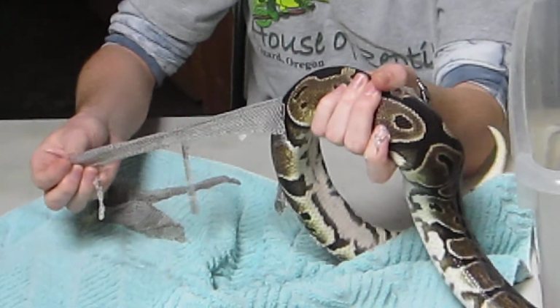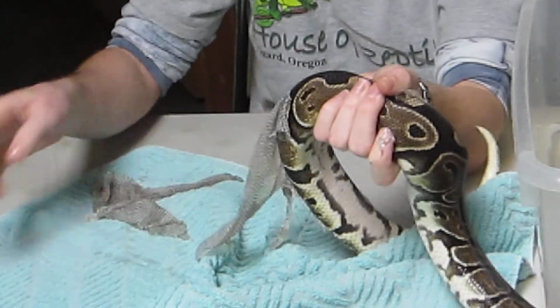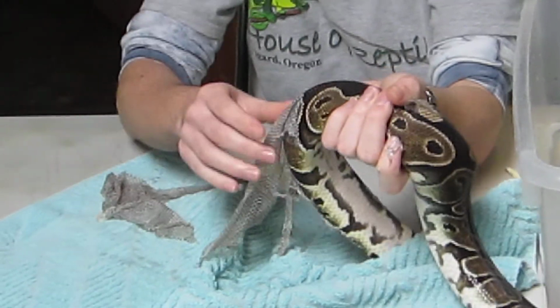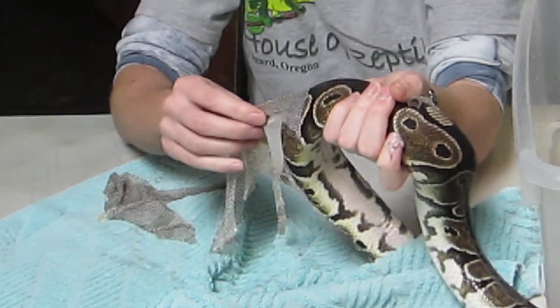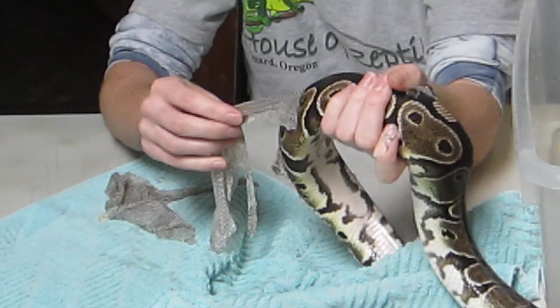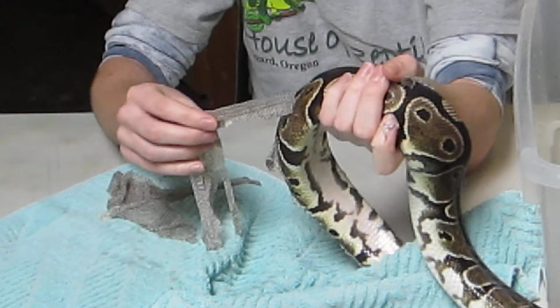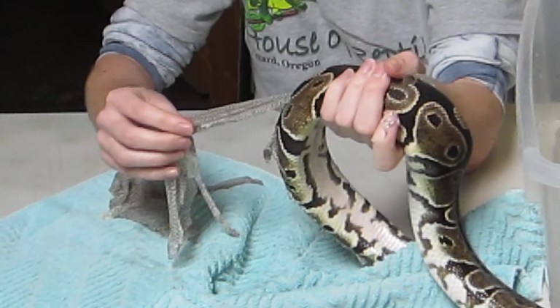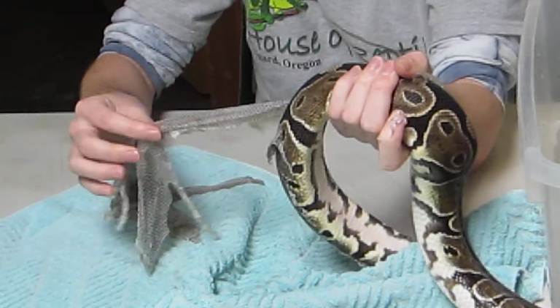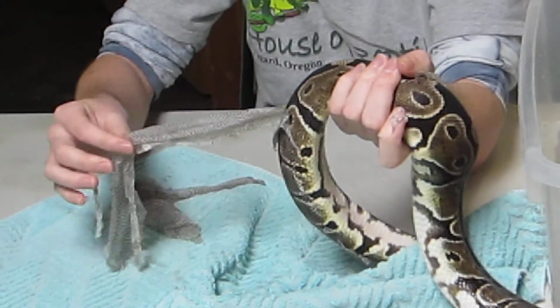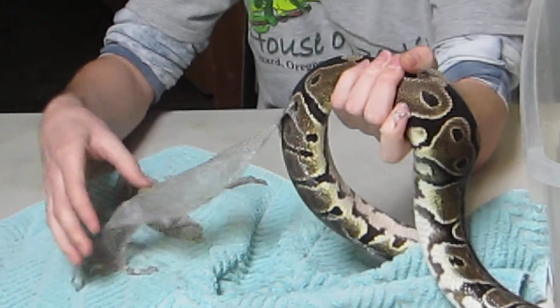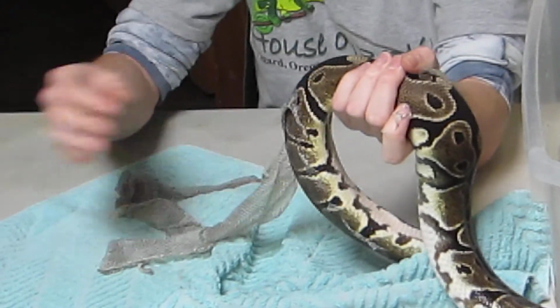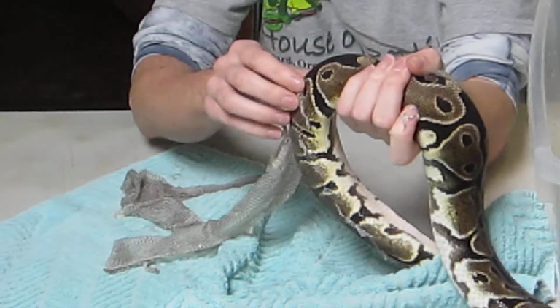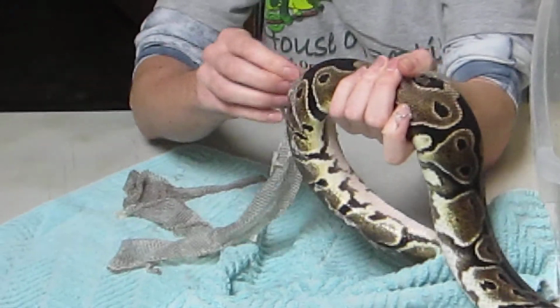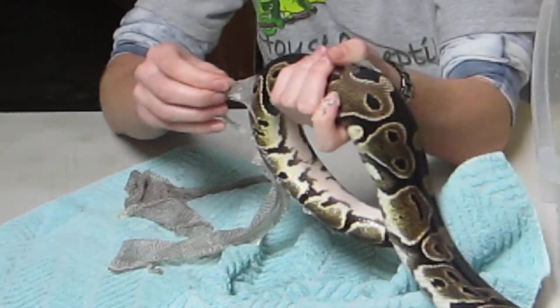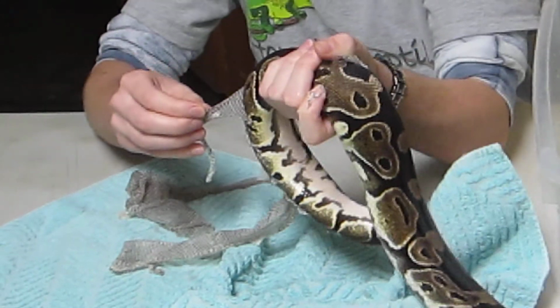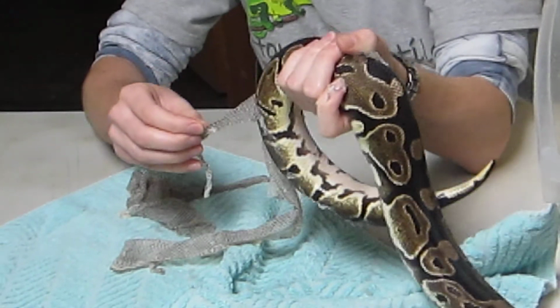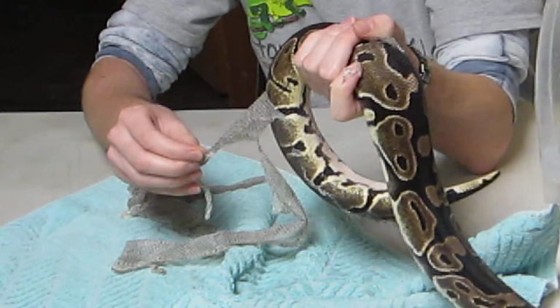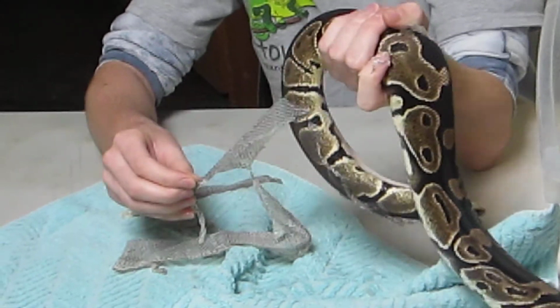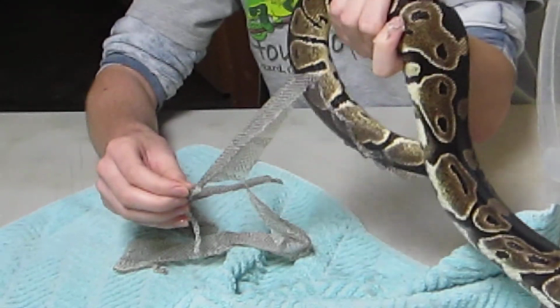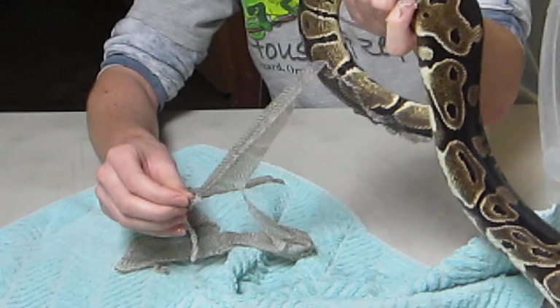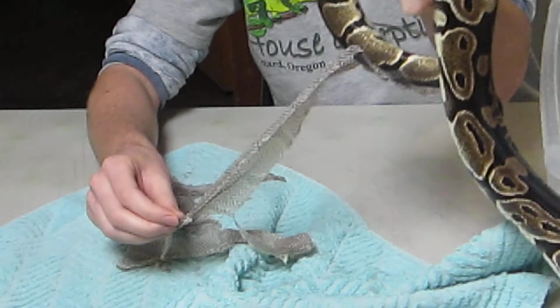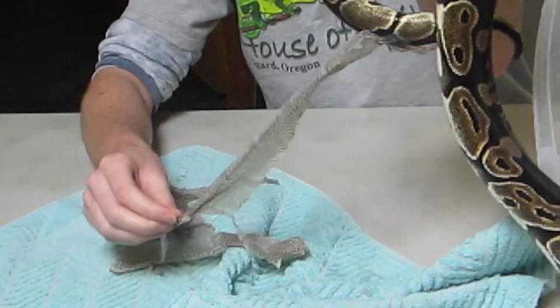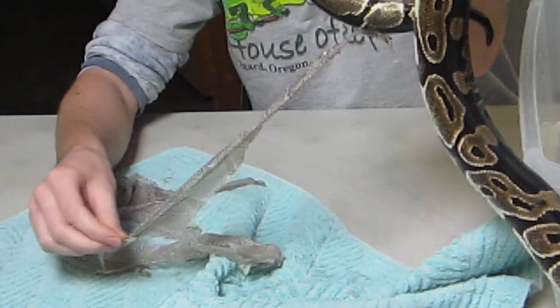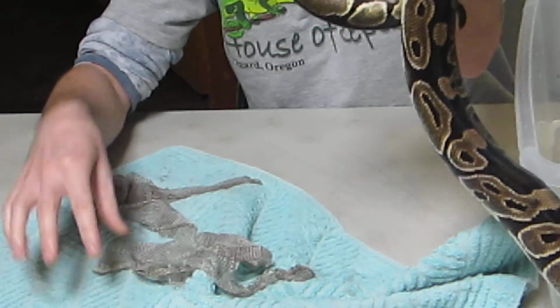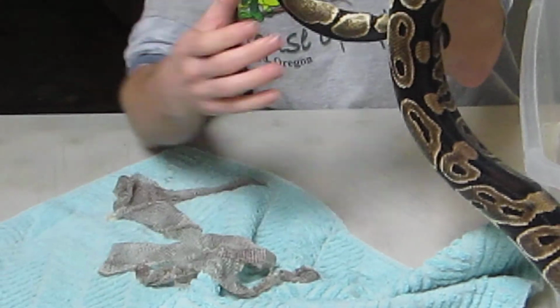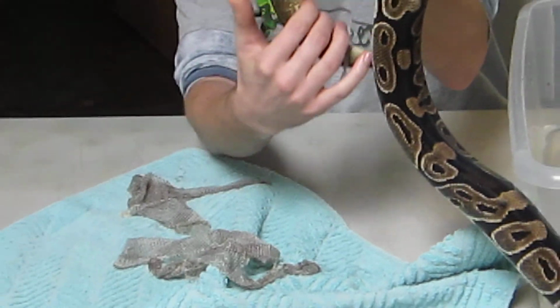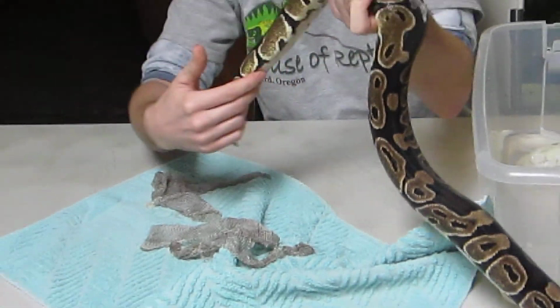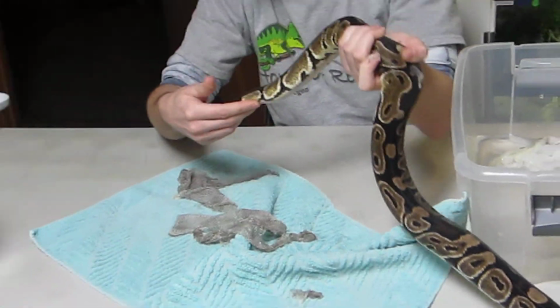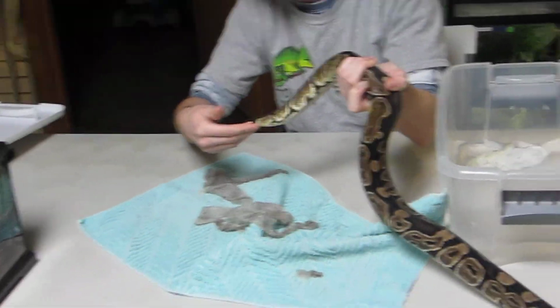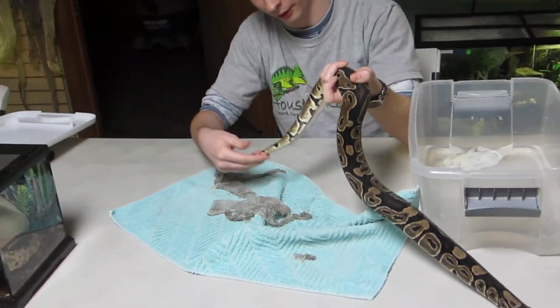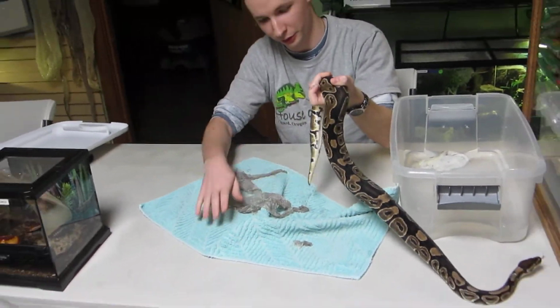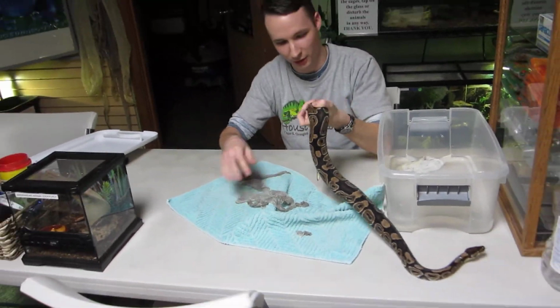Sometimes with more active snakes I can almost just hold the shed in place as they slither out of it. Make sure that all the shed is off.